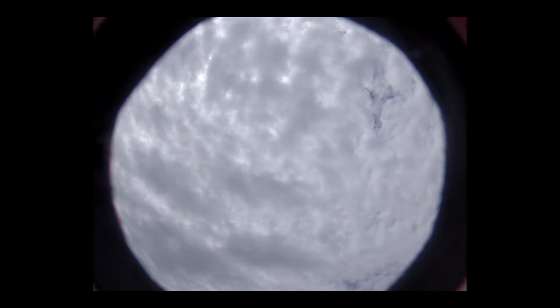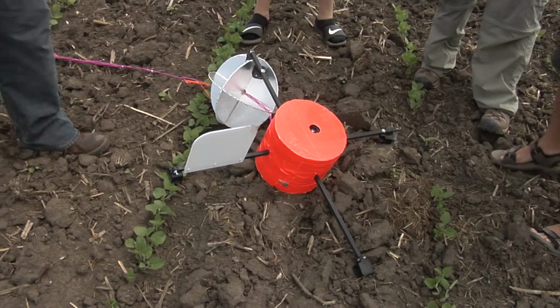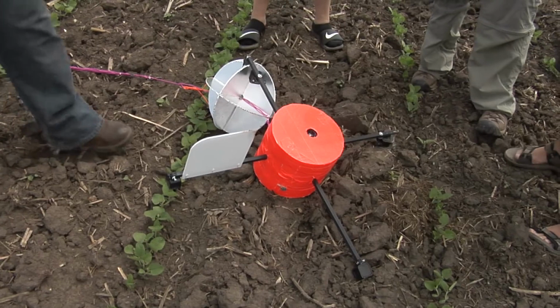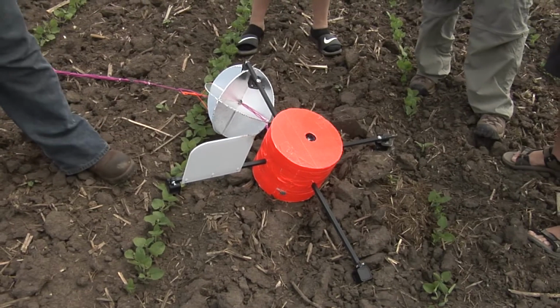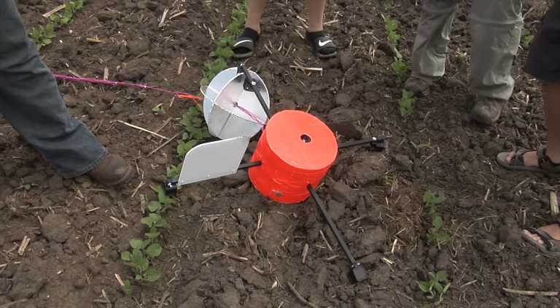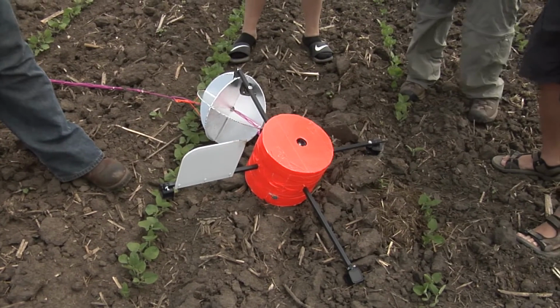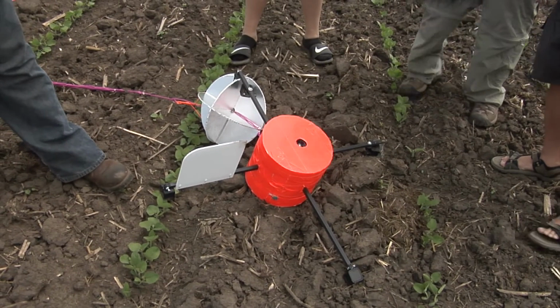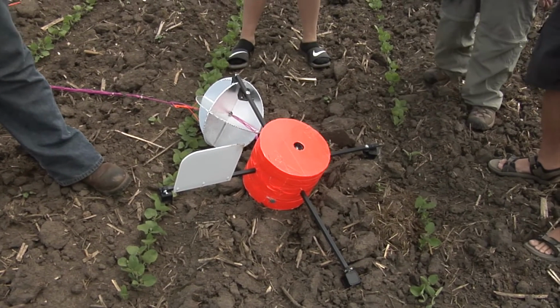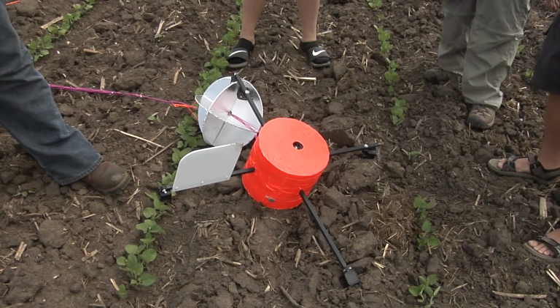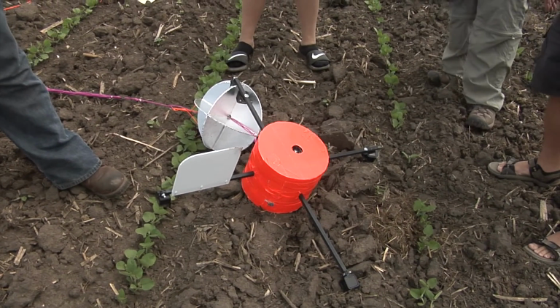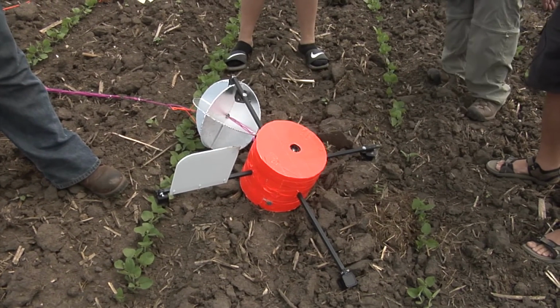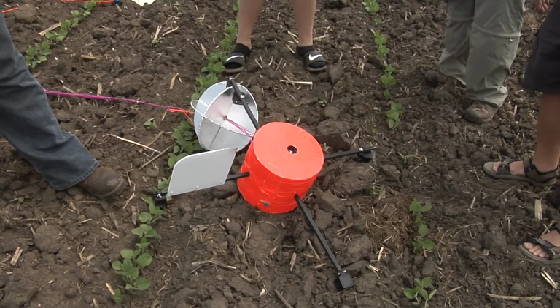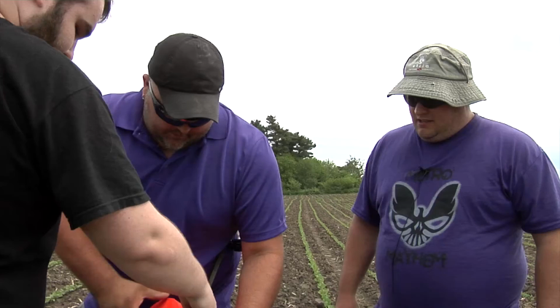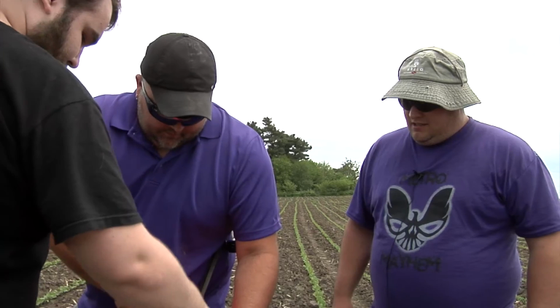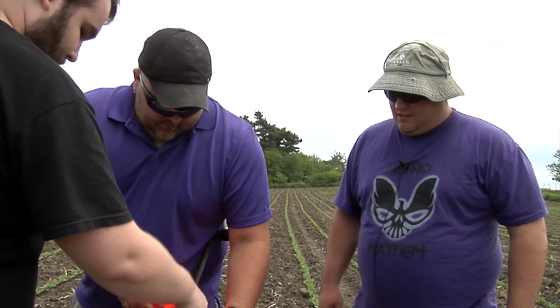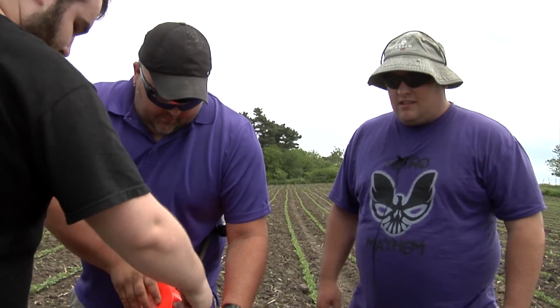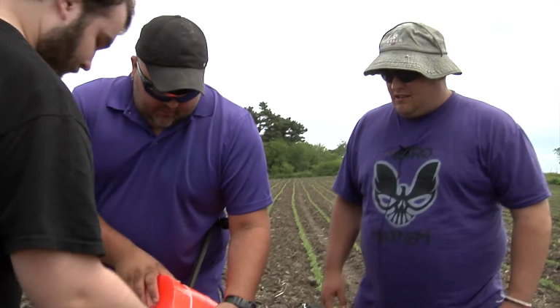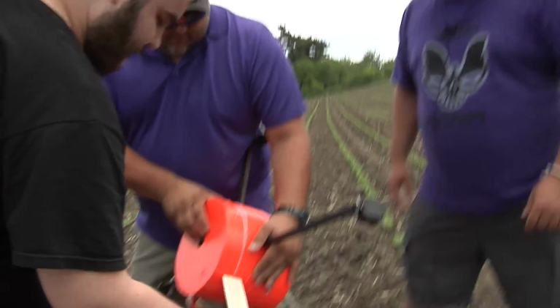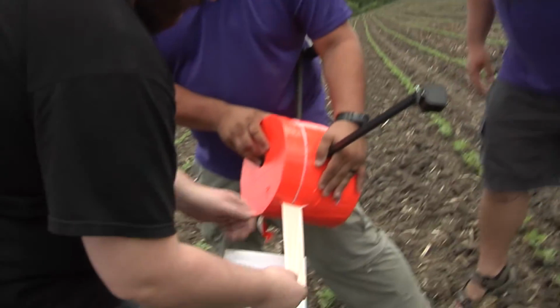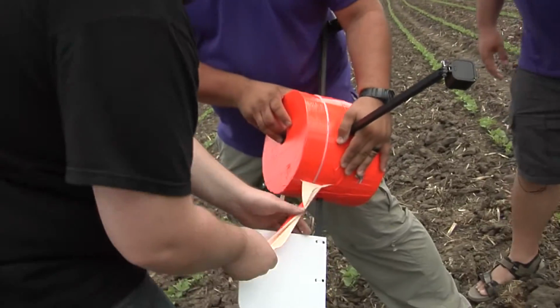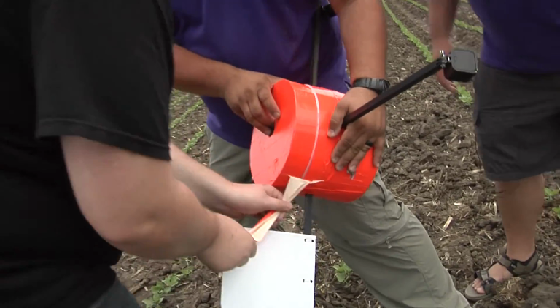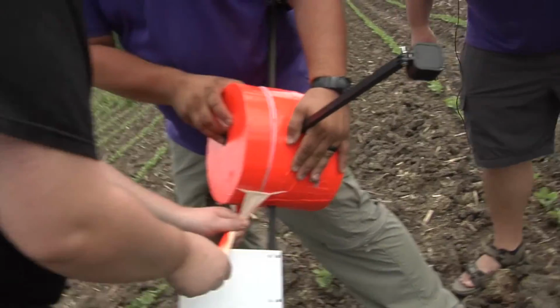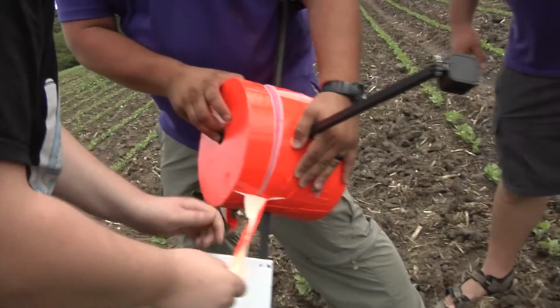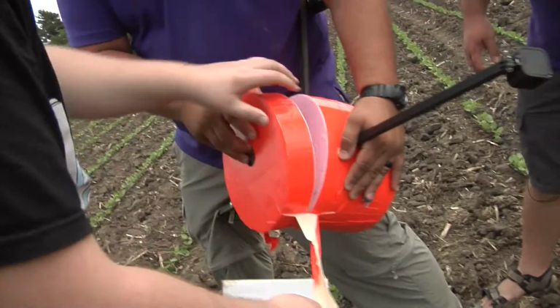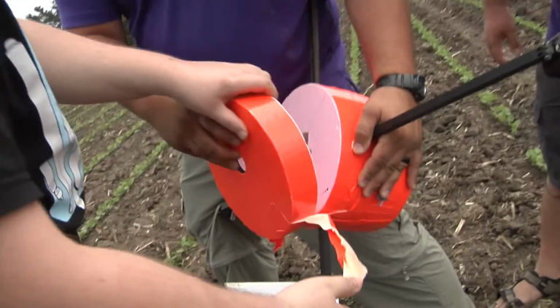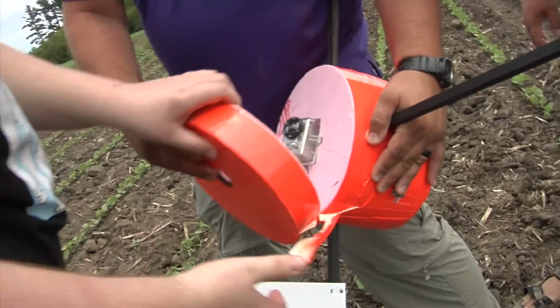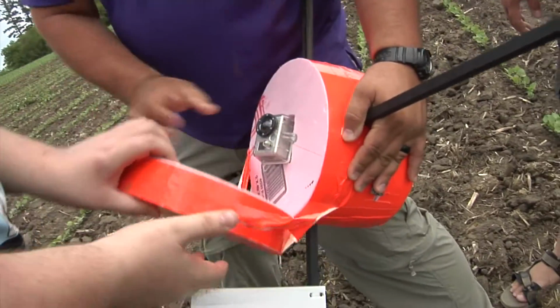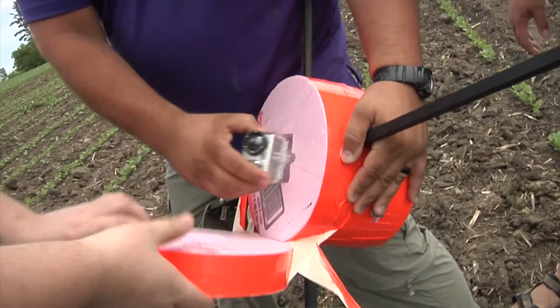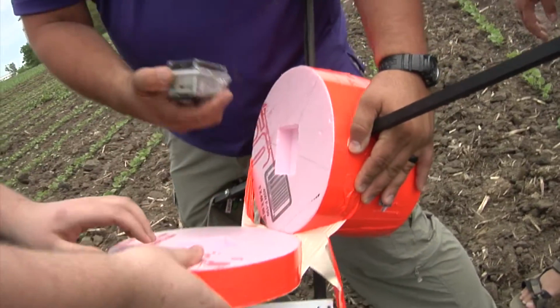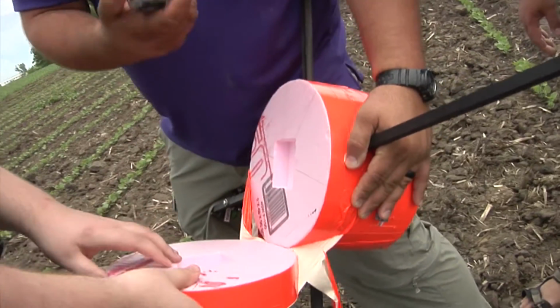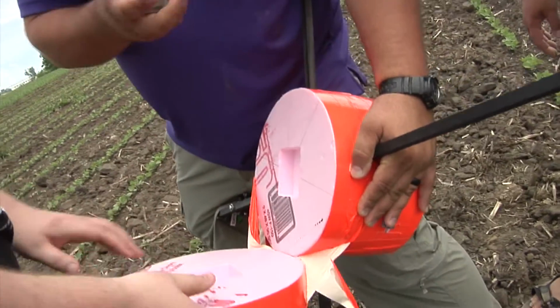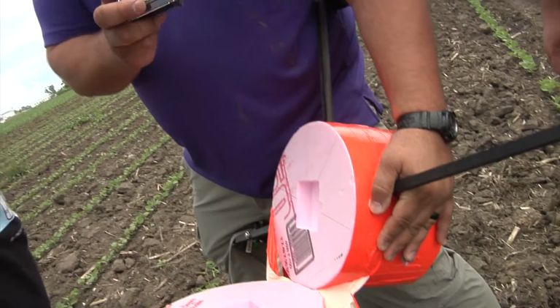Yeah, but it did flop upside down. Let's turn that one off. Is it still on? Camera's off.